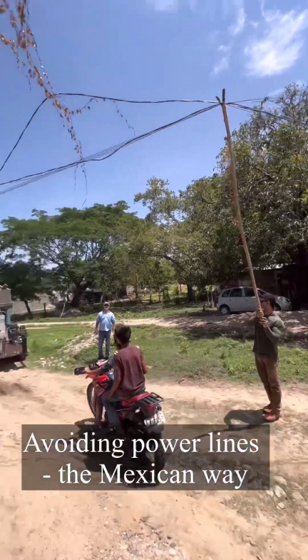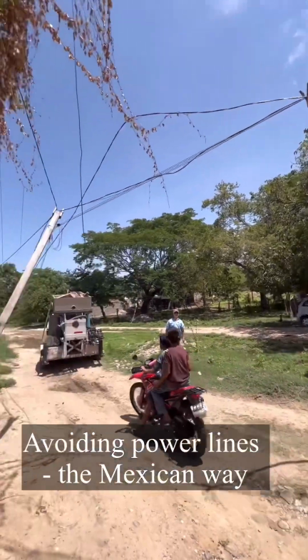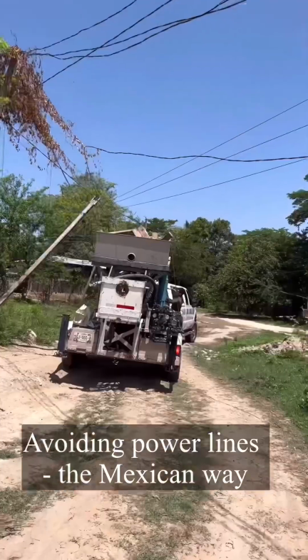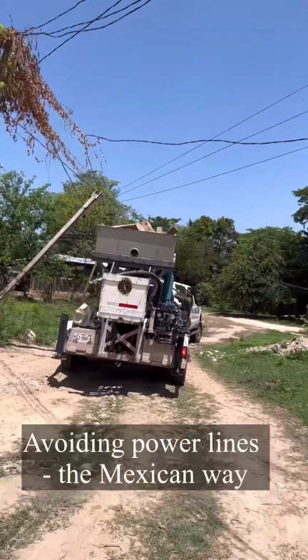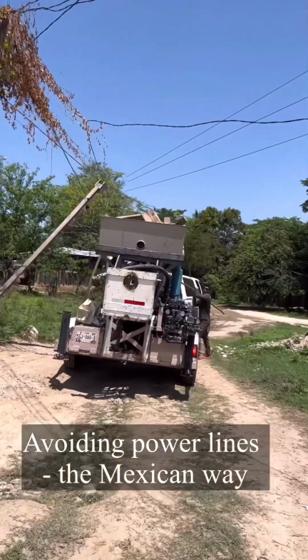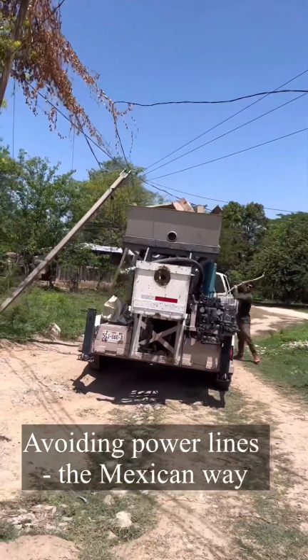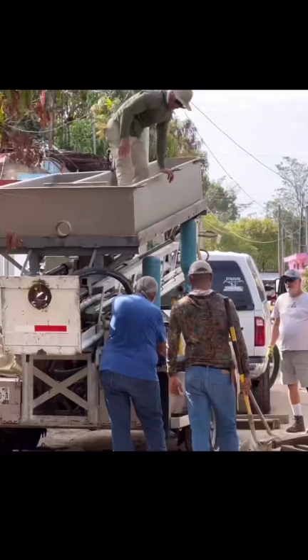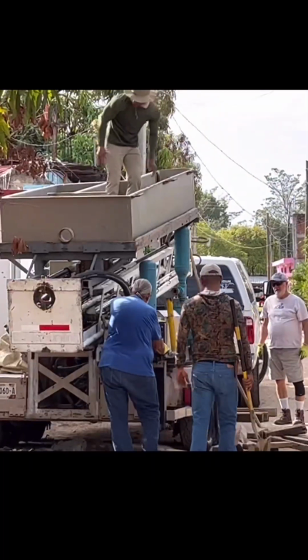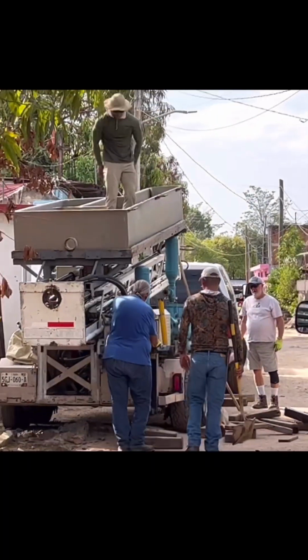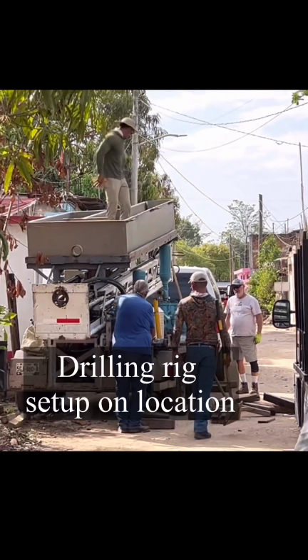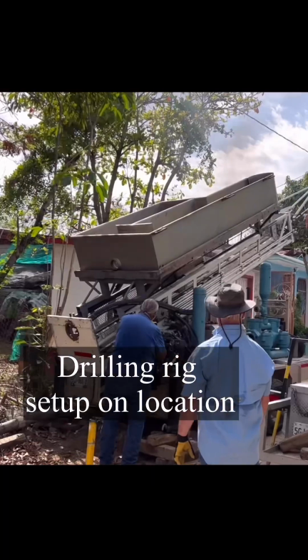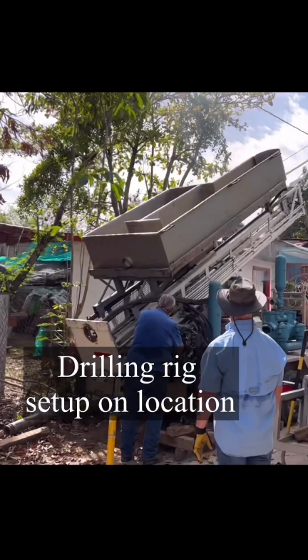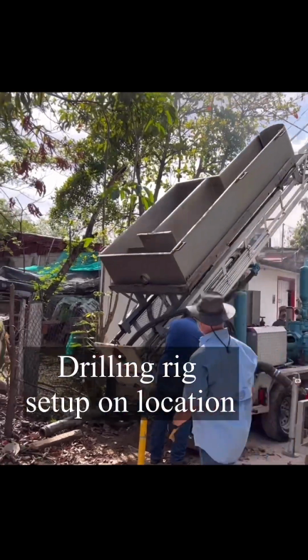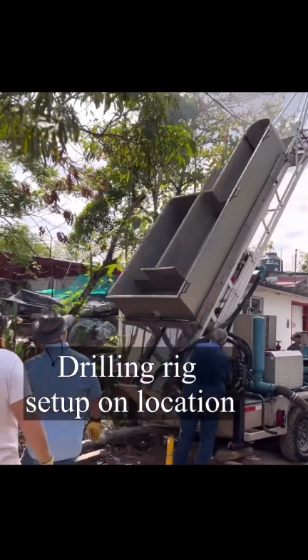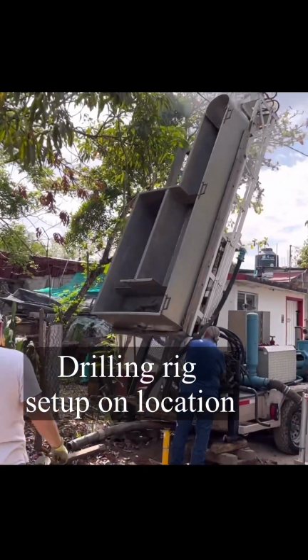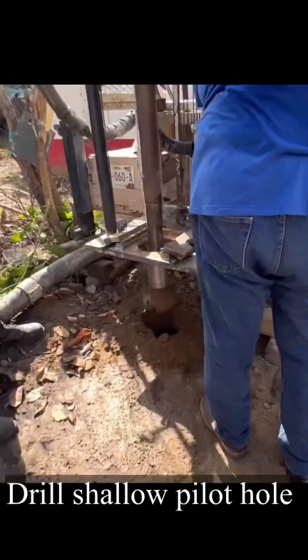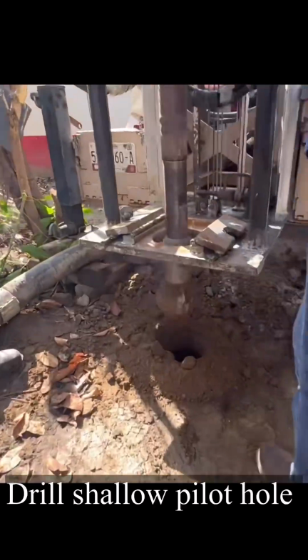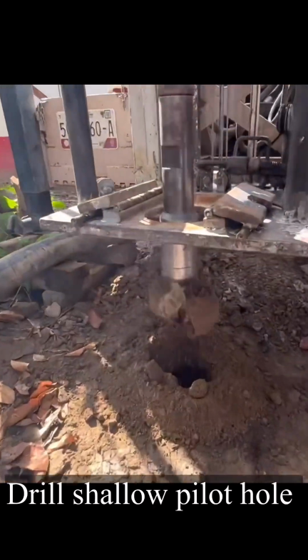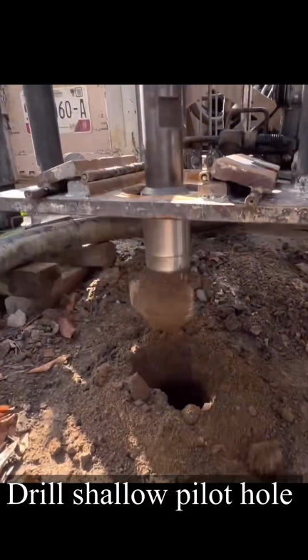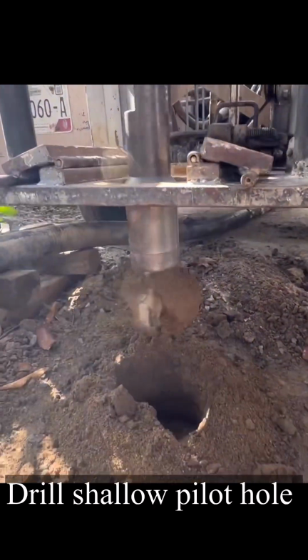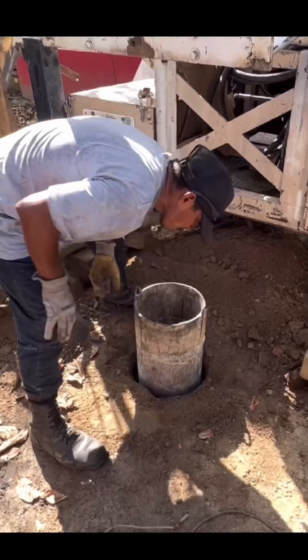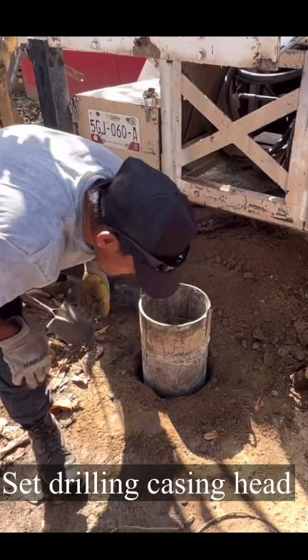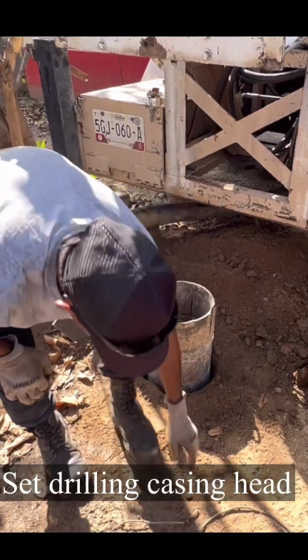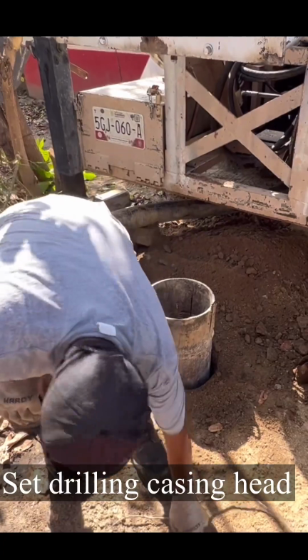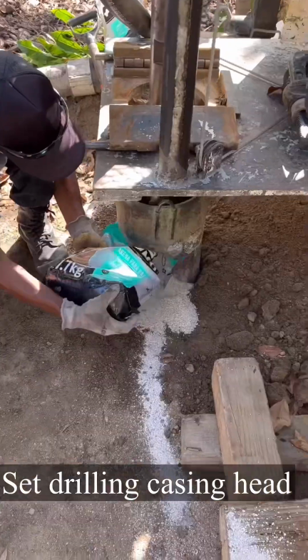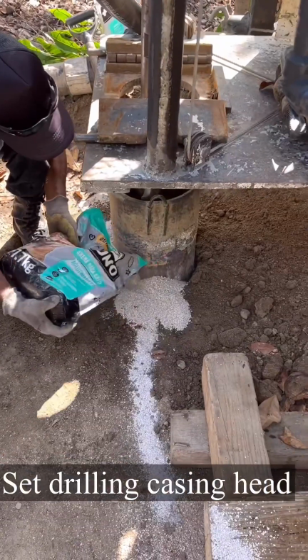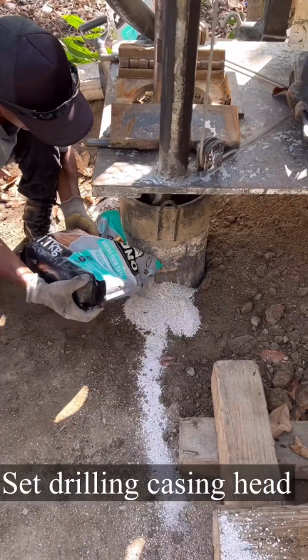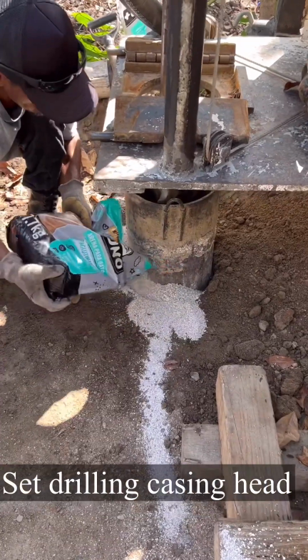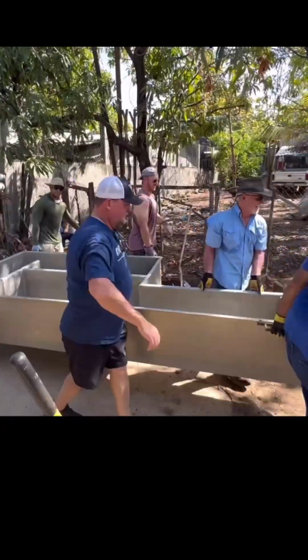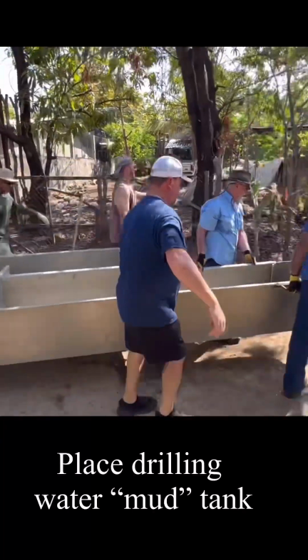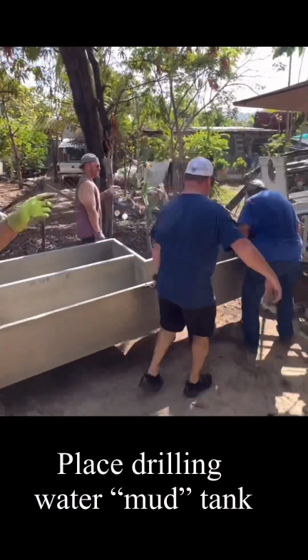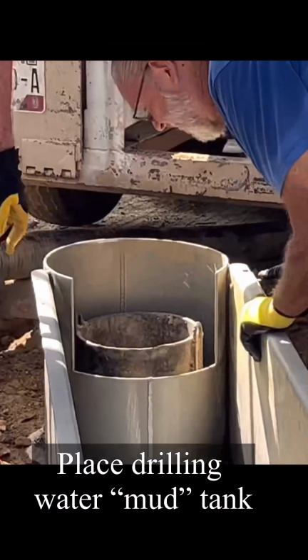Setting up is always tricky, especially in Latin American countries where there are power lines everywhere. You have to get underneath those, then set up the drilling rig on location, drill our shallow pilot hole, set our drilling casing head, and then pack that off and seal it.